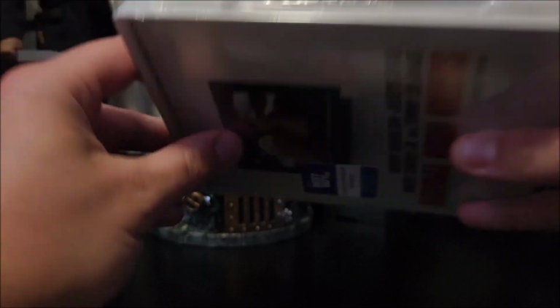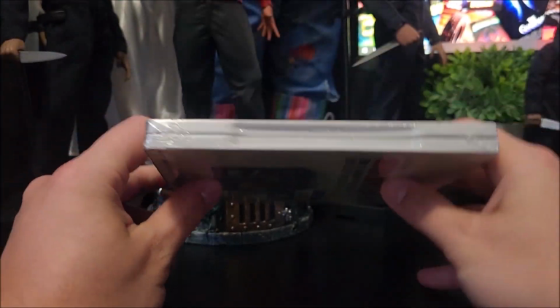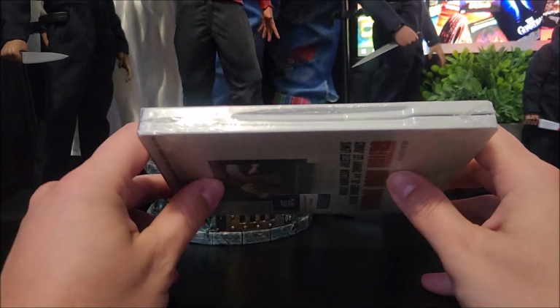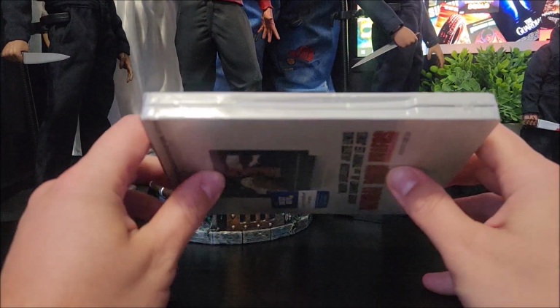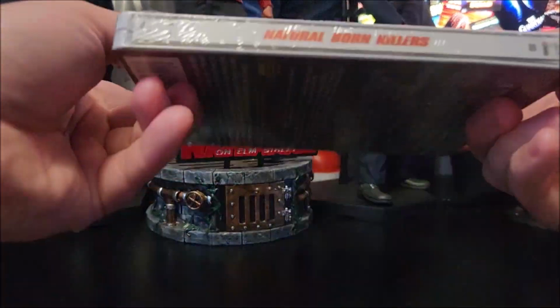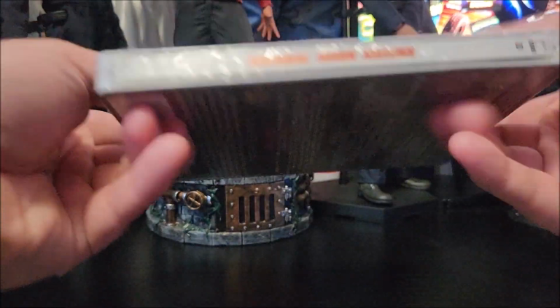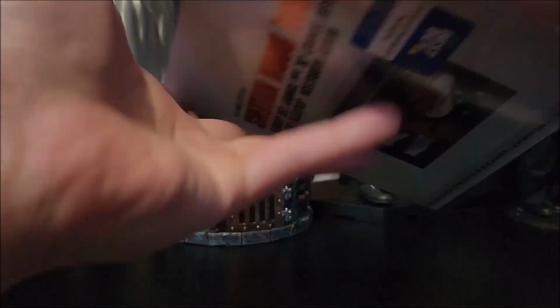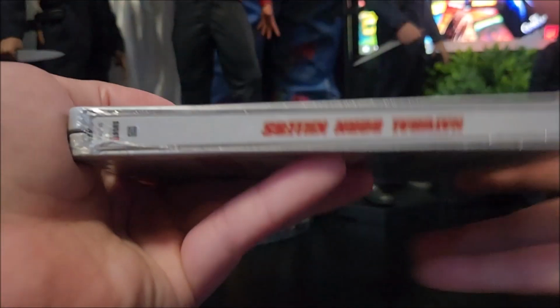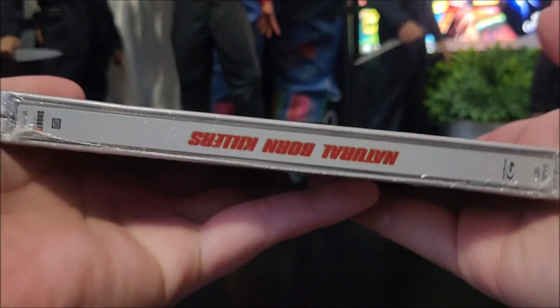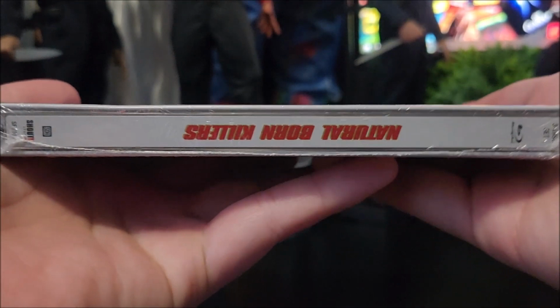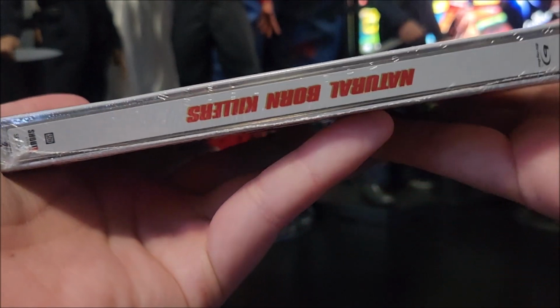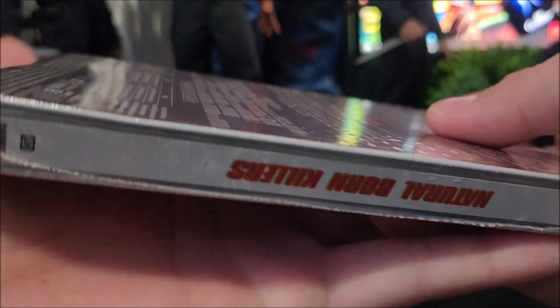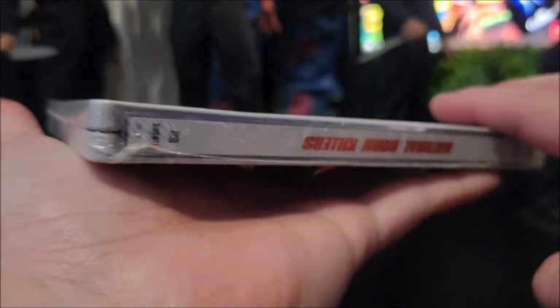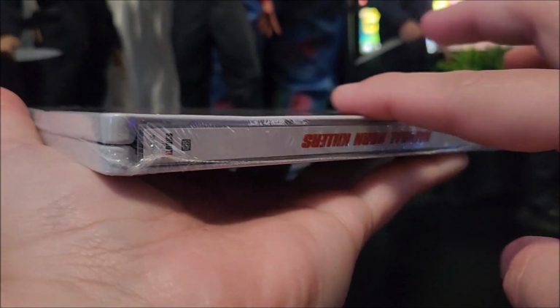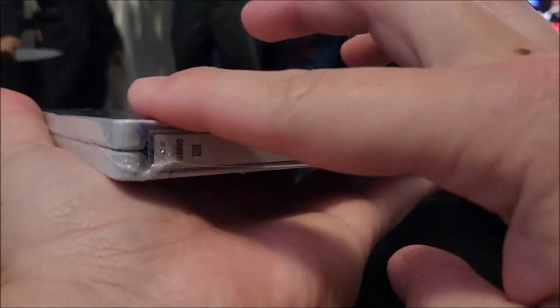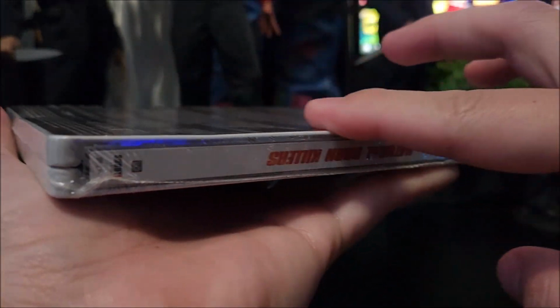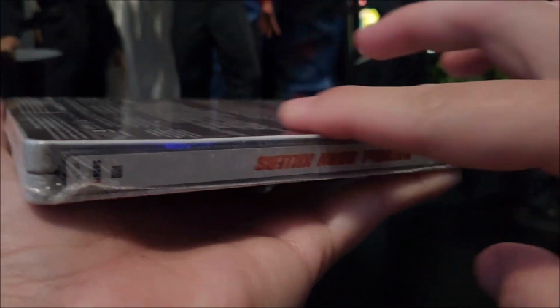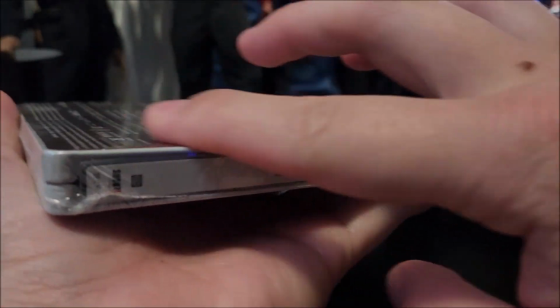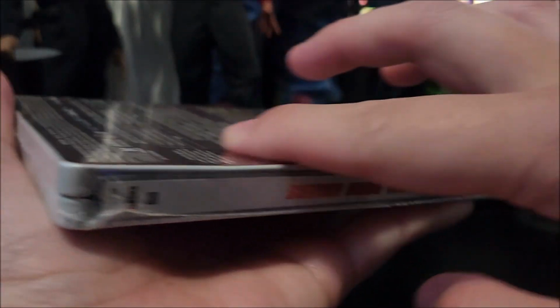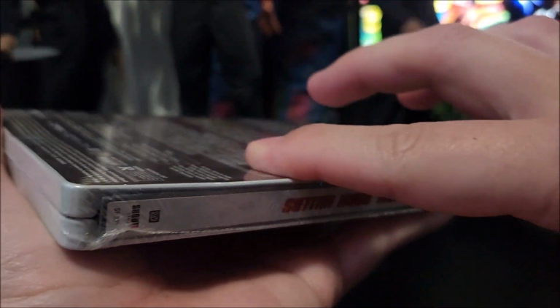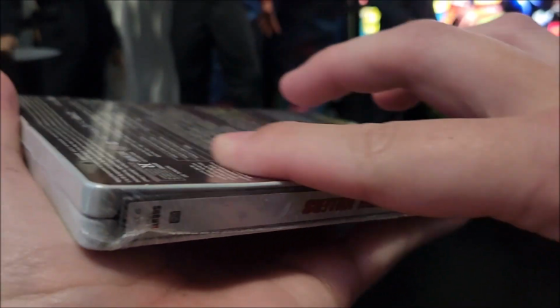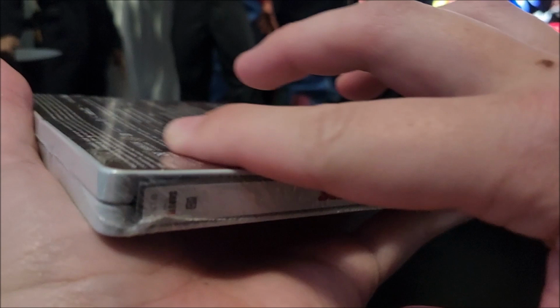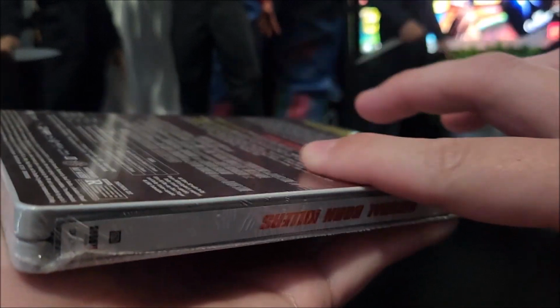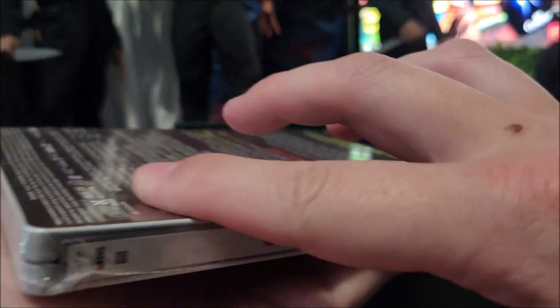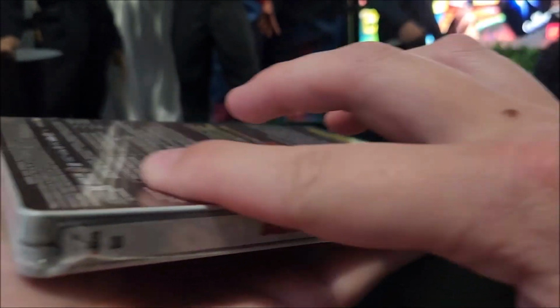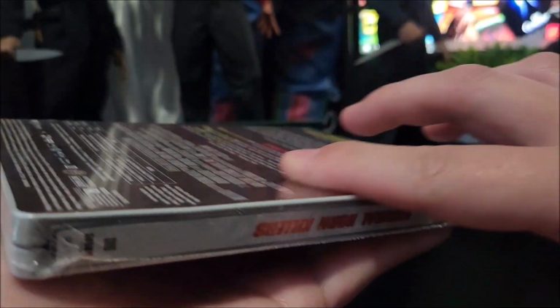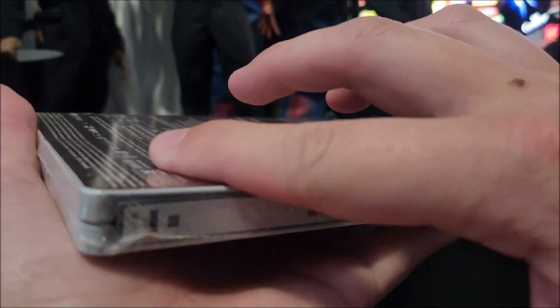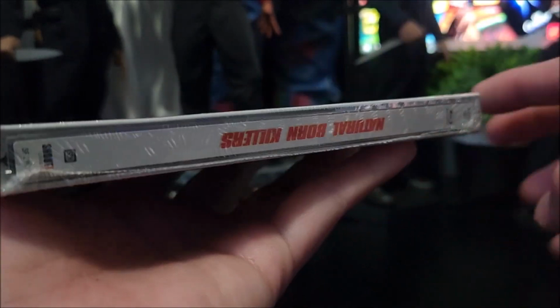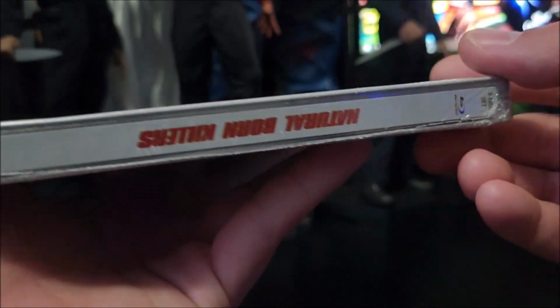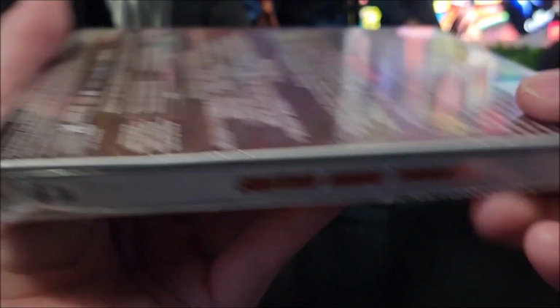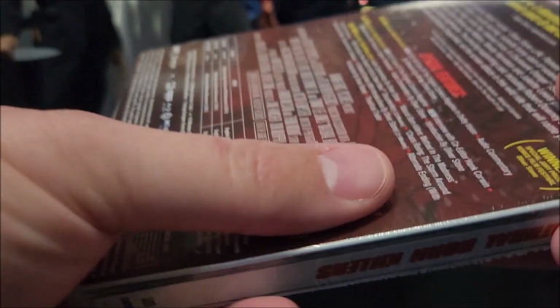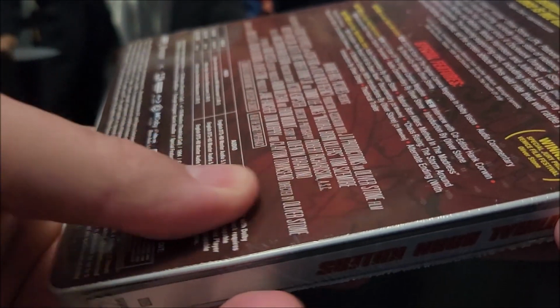I know this was in a bubble mailer. I don't know if you can see it, but there is a slight bend in the spine right here. I kind of feel it might be an easy fix — I might not have to return this one.